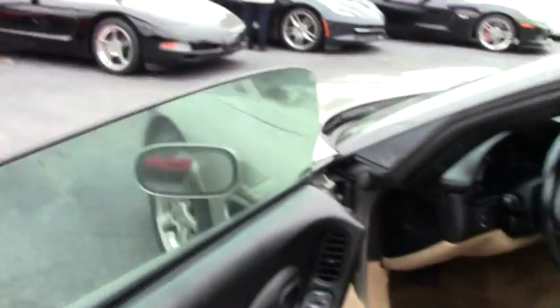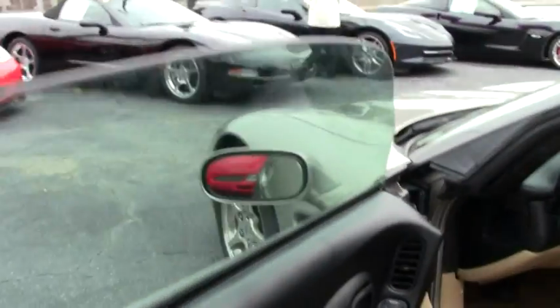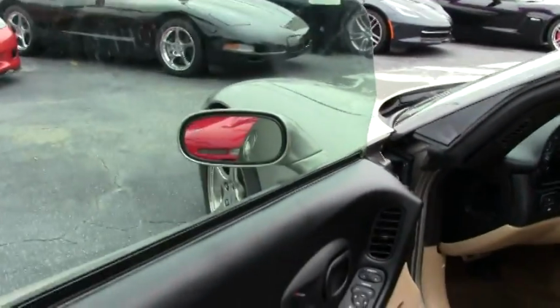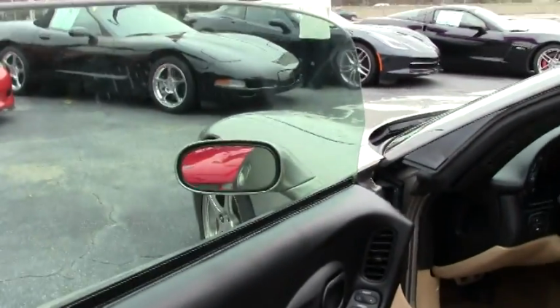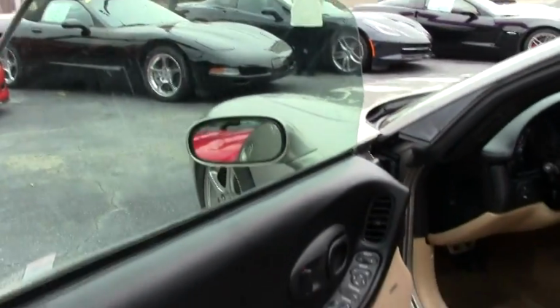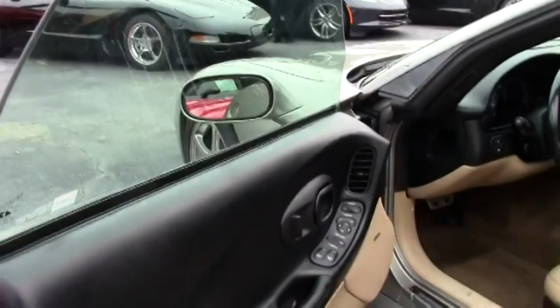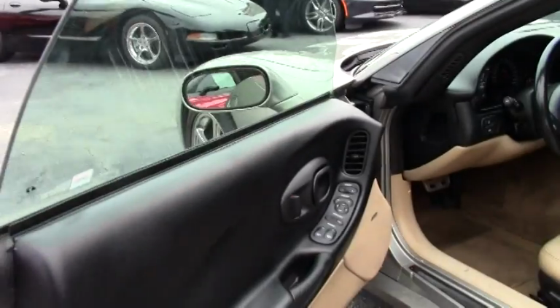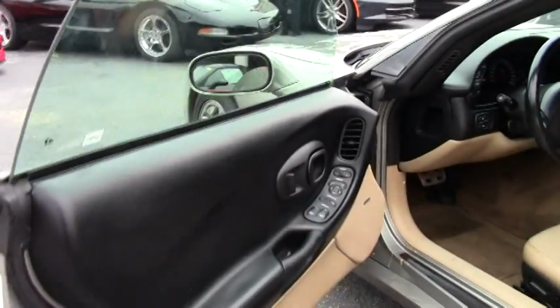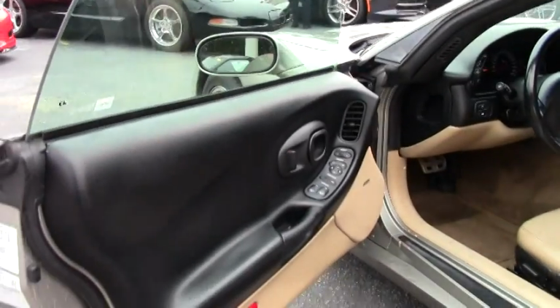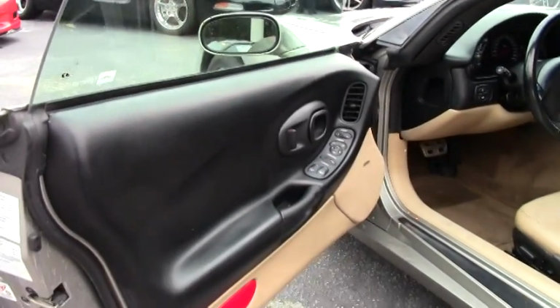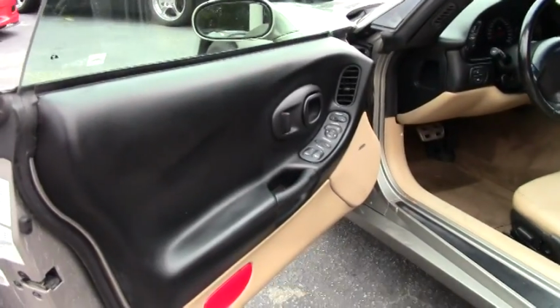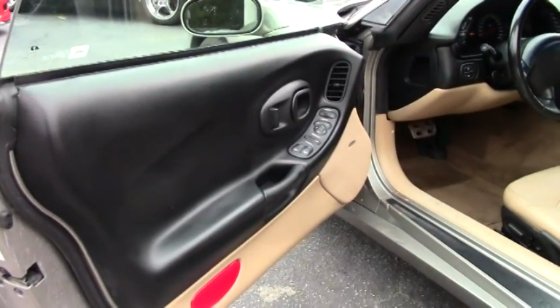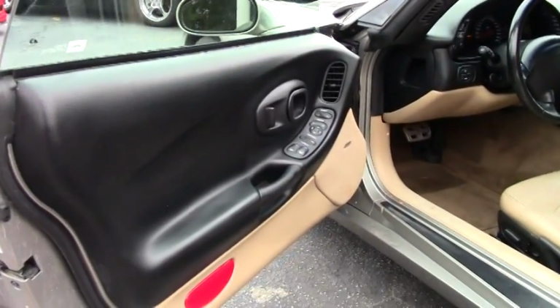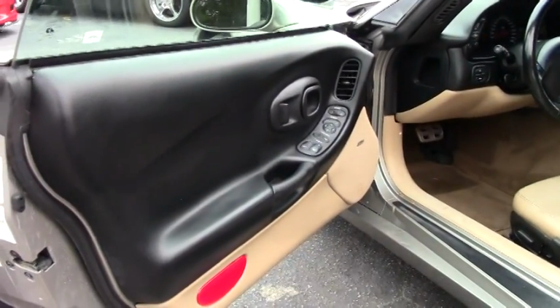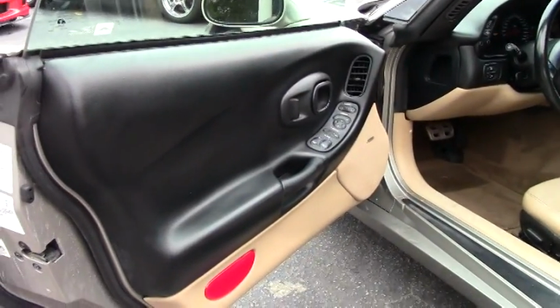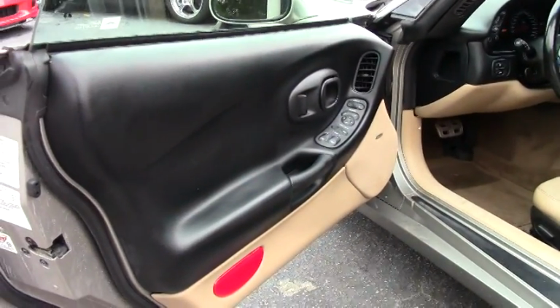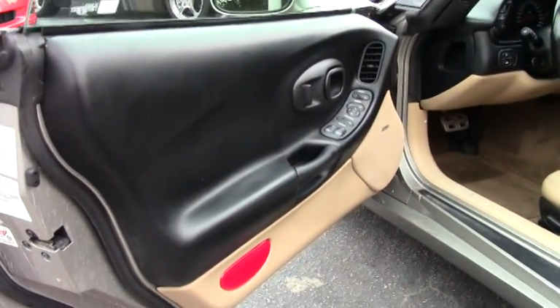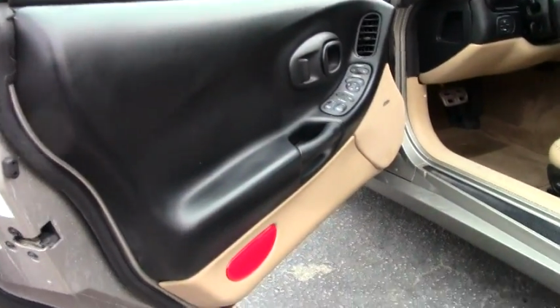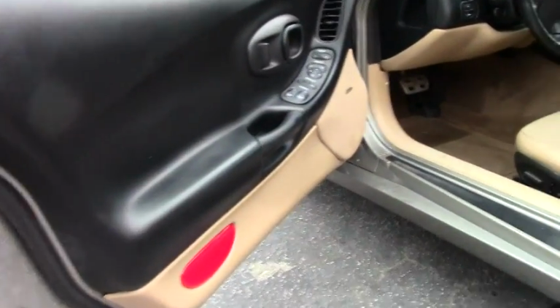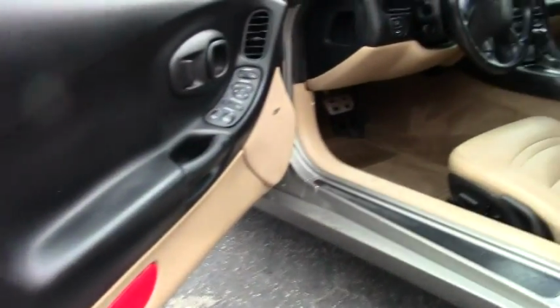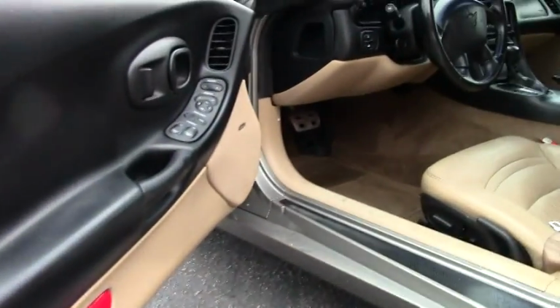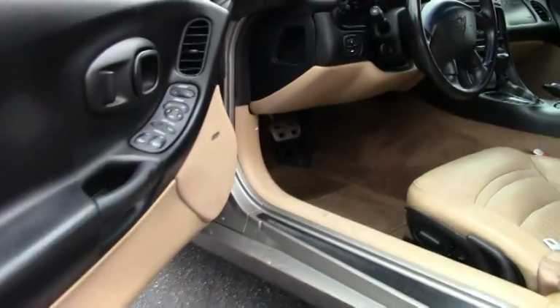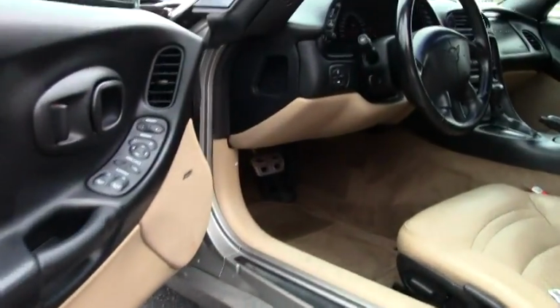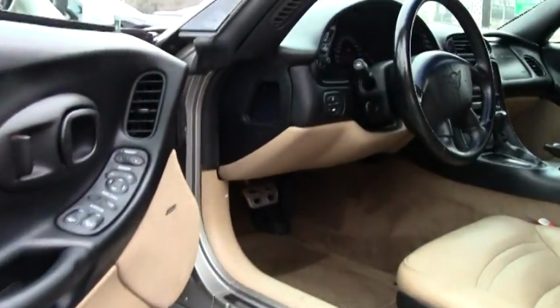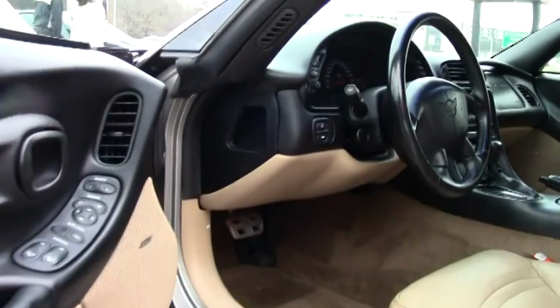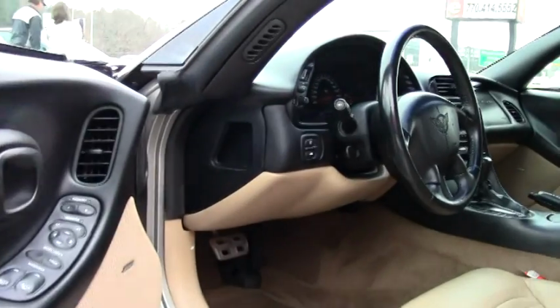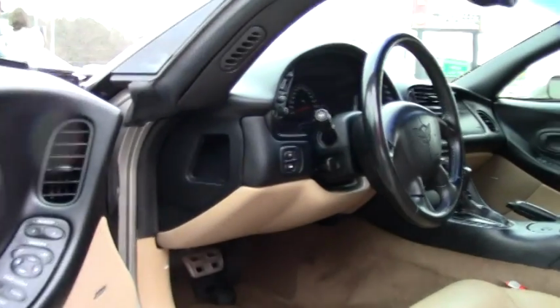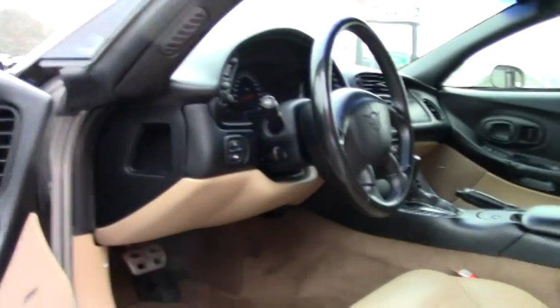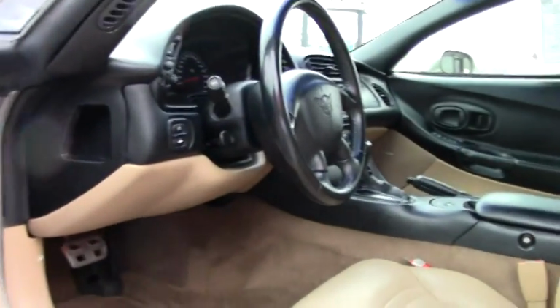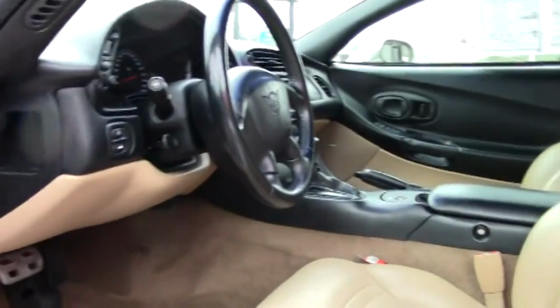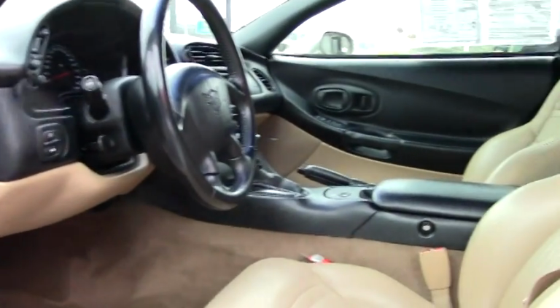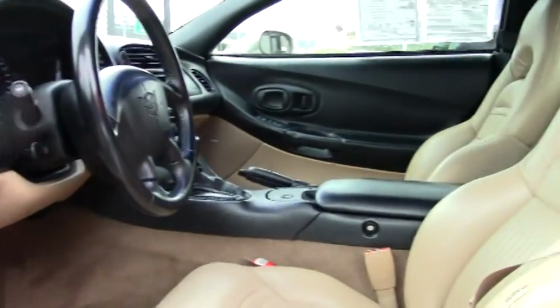This car is just looking for a new home — probably could be a great place to put in your garage to get it ready for summer and warm weather, which hopefully is here around the corner.